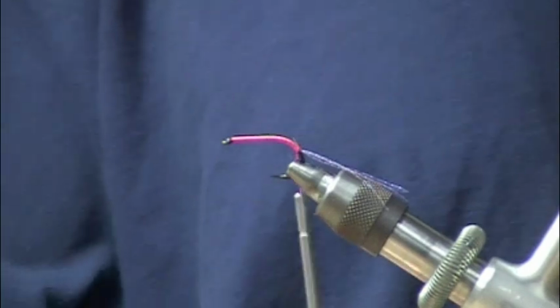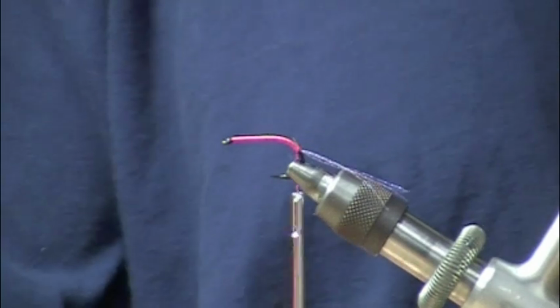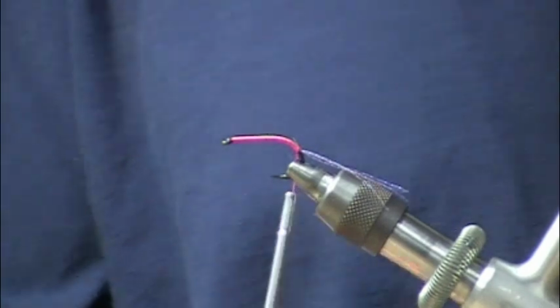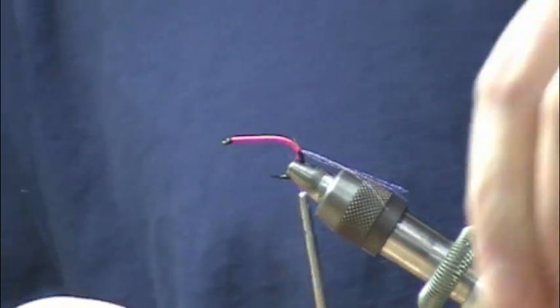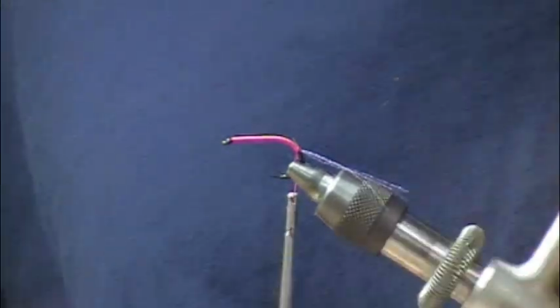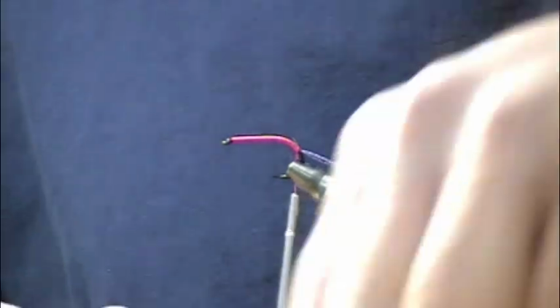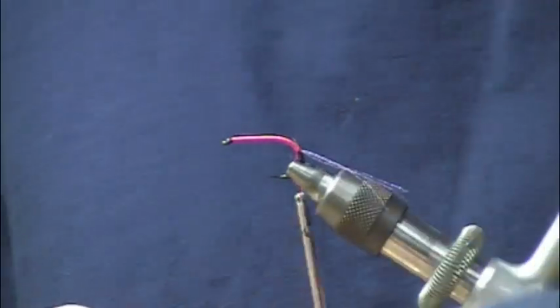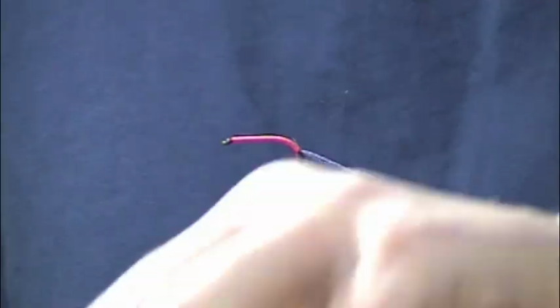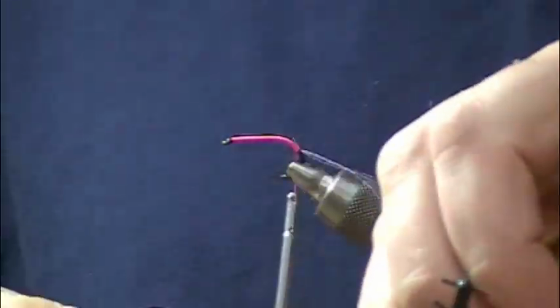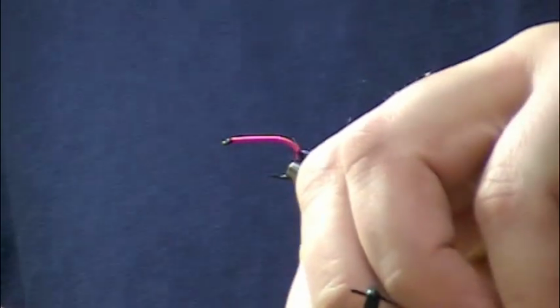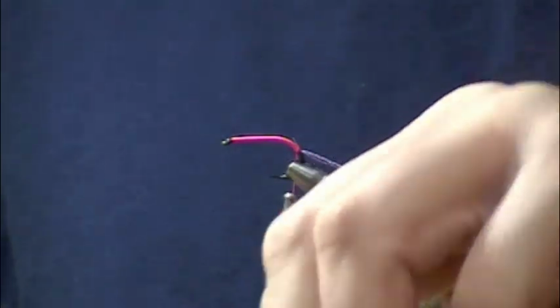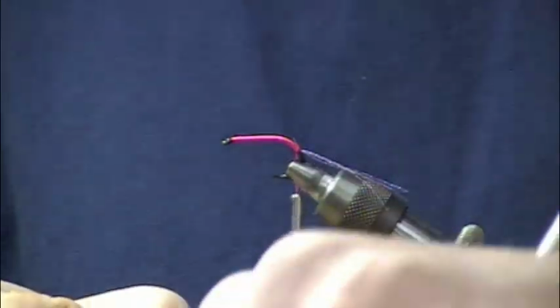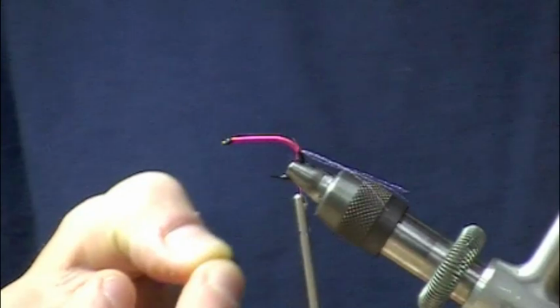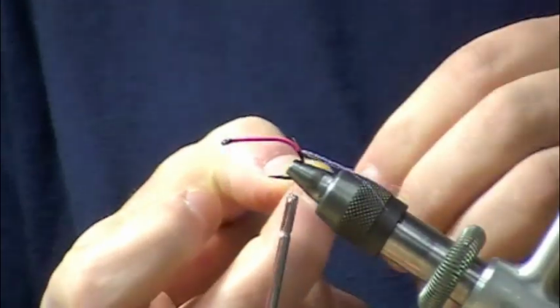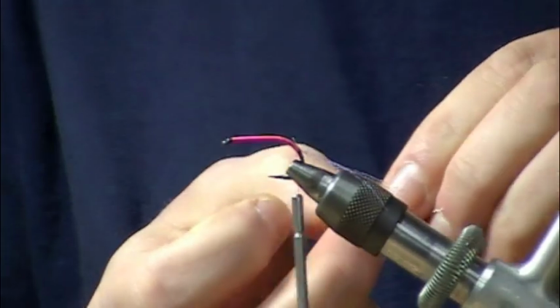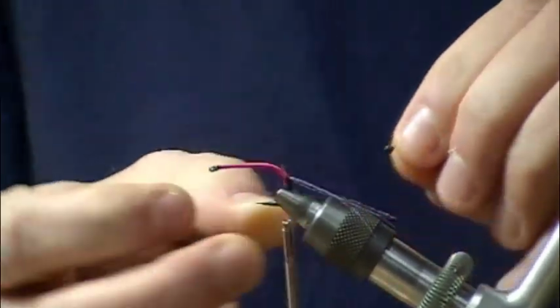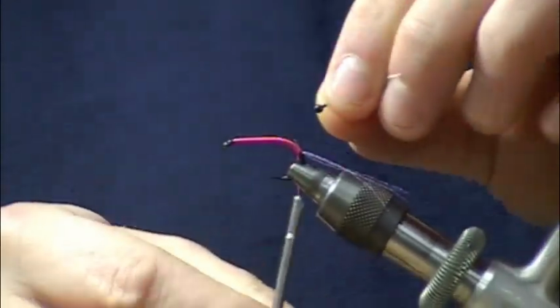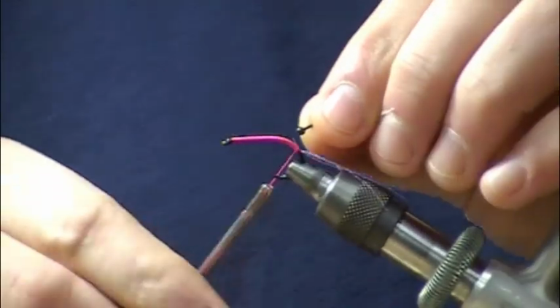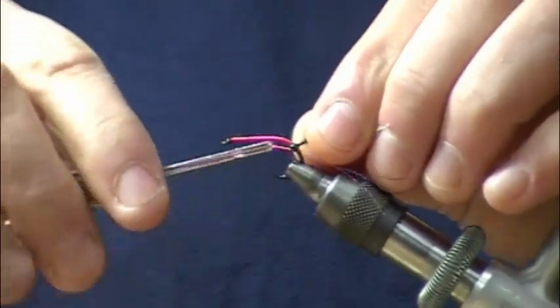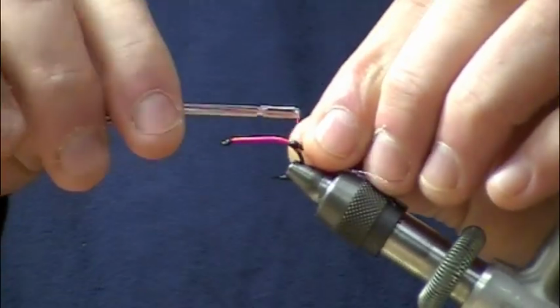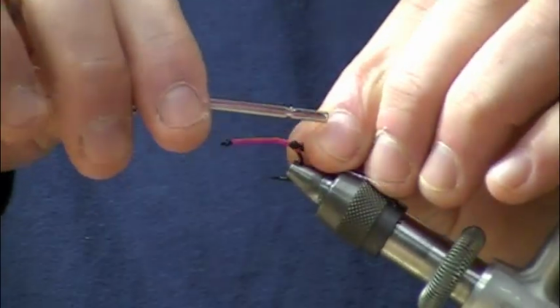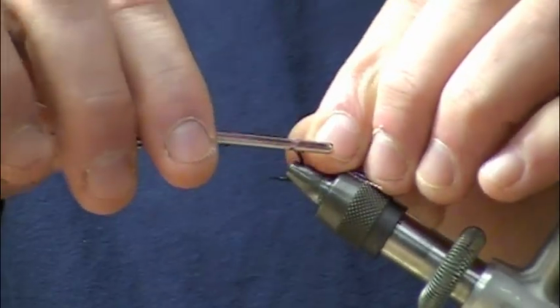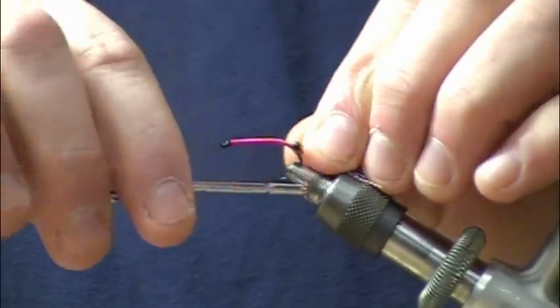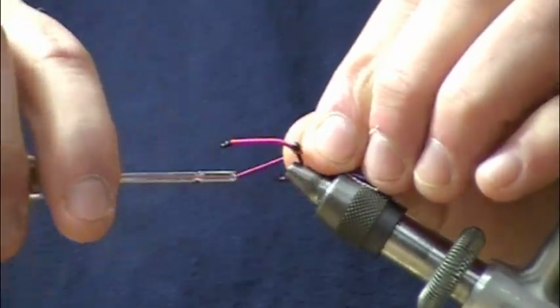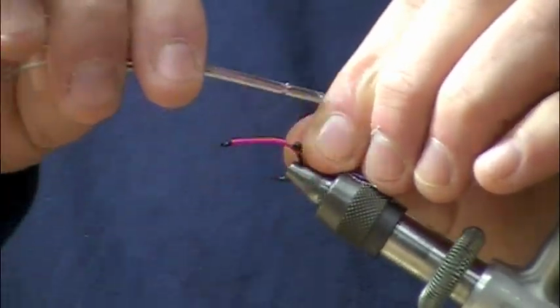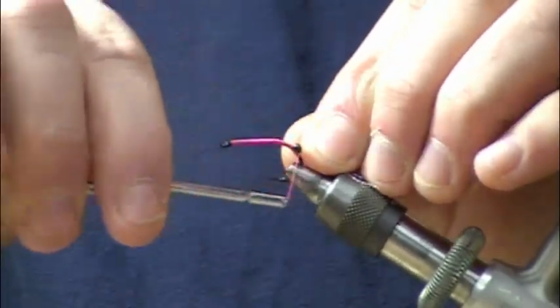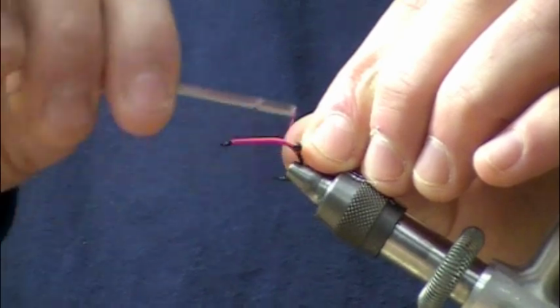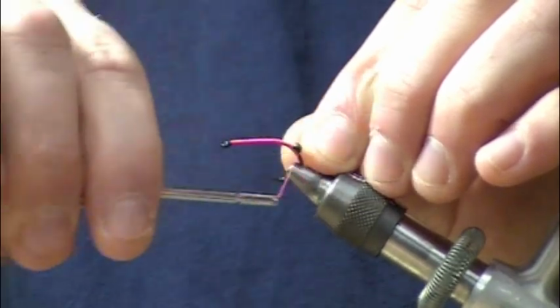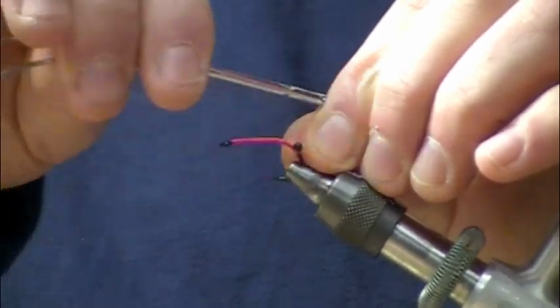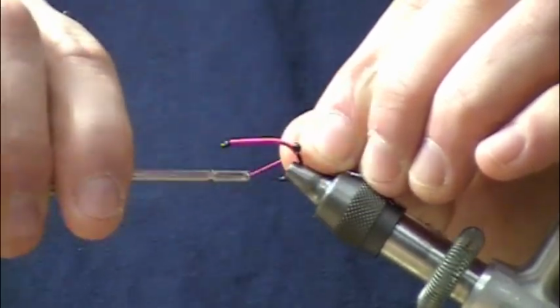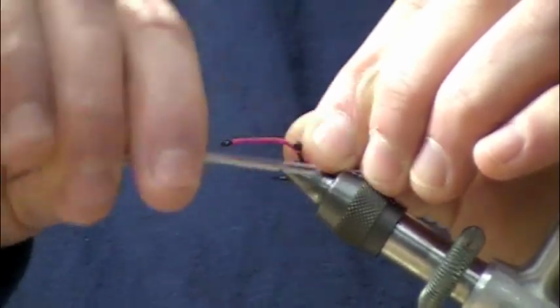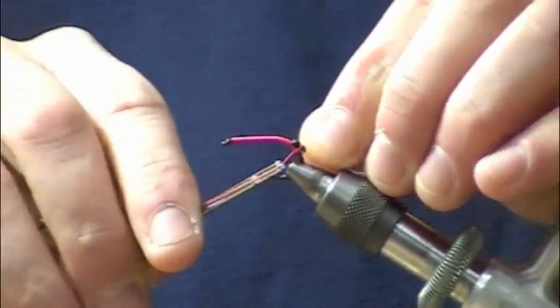Next I'm going to take off a set of medium mono eyes. I've got one cut off already. I'm just going to tie that in right on top of the antenna. So now we've got the antenna and the eyes in place.